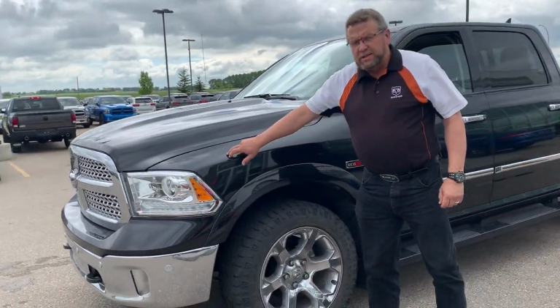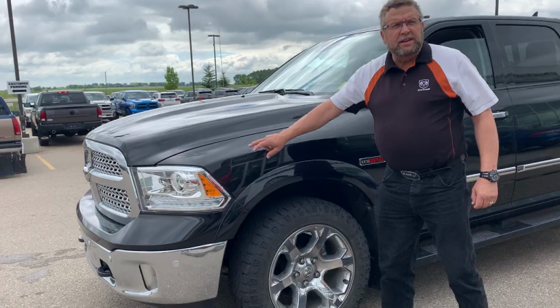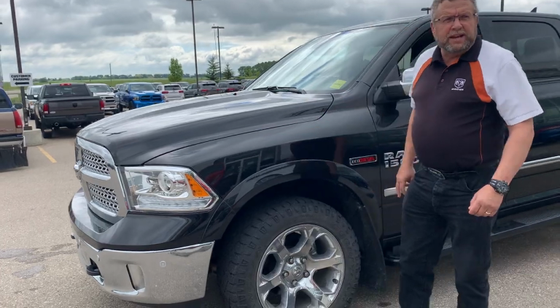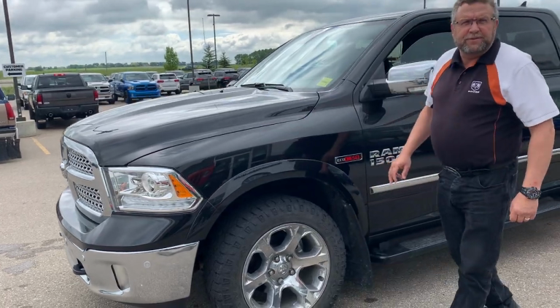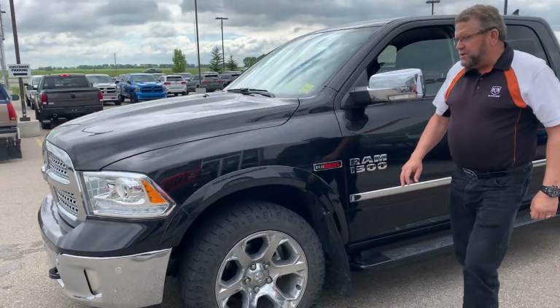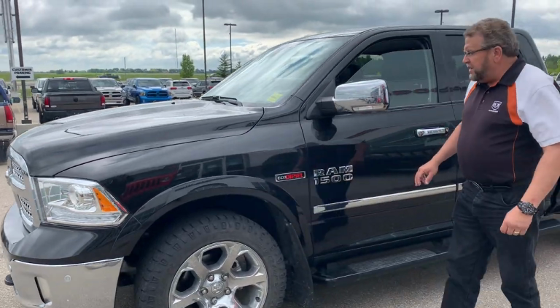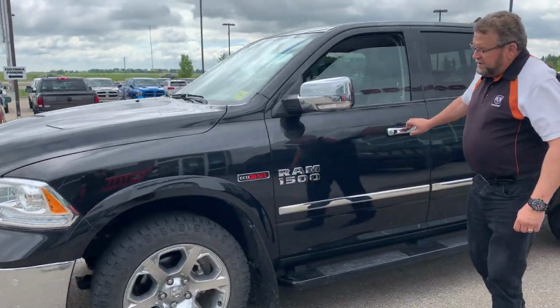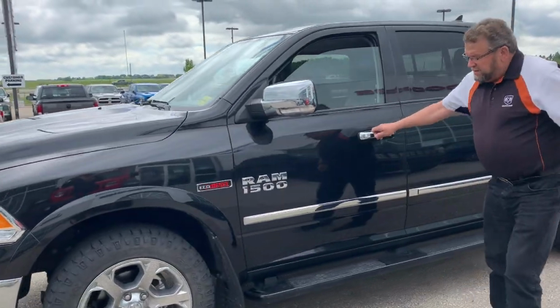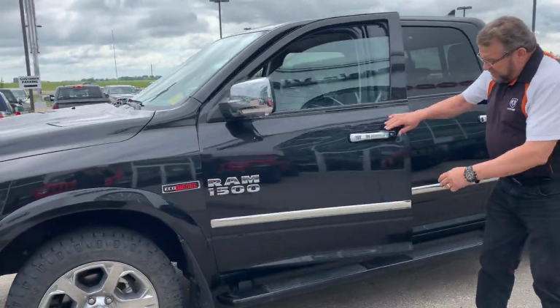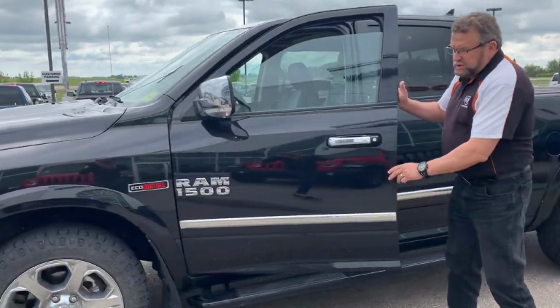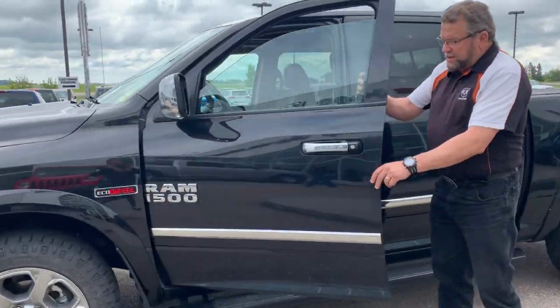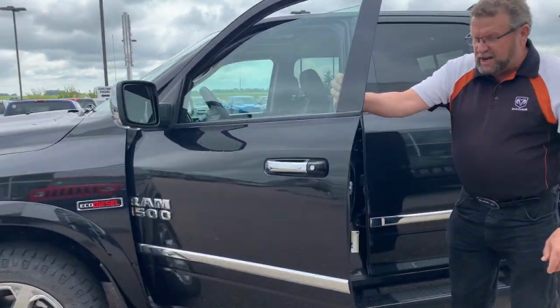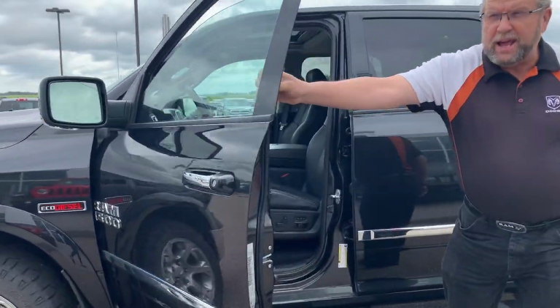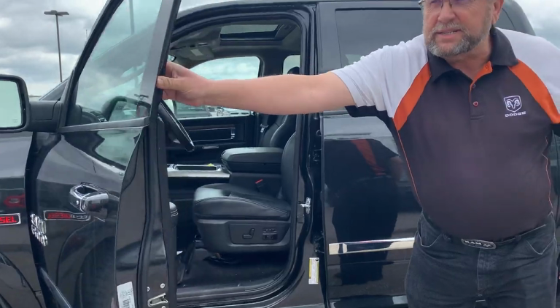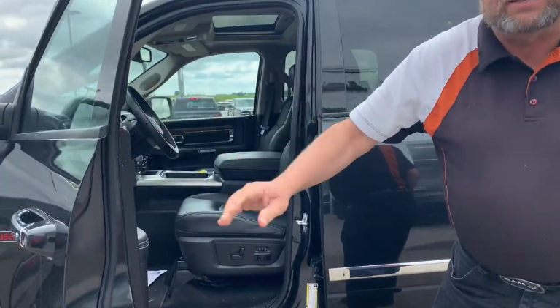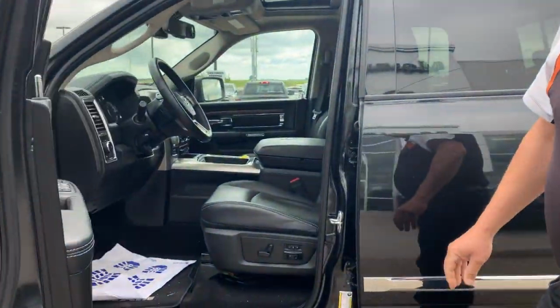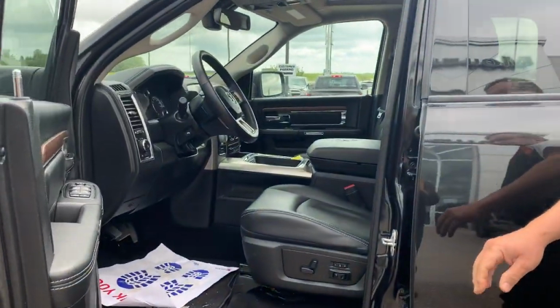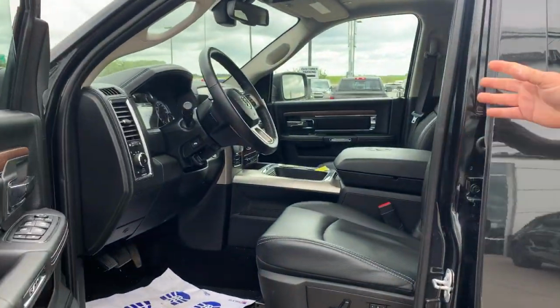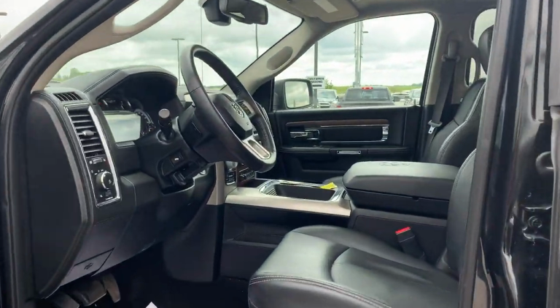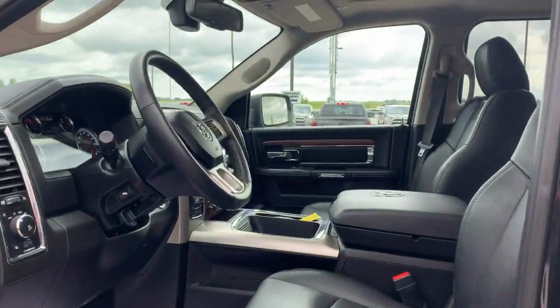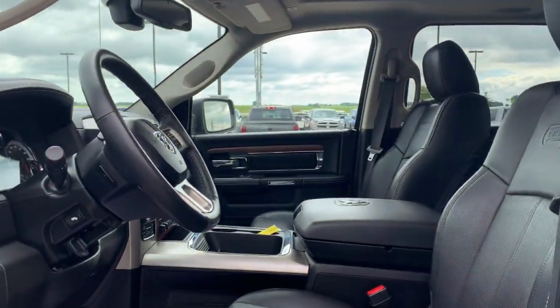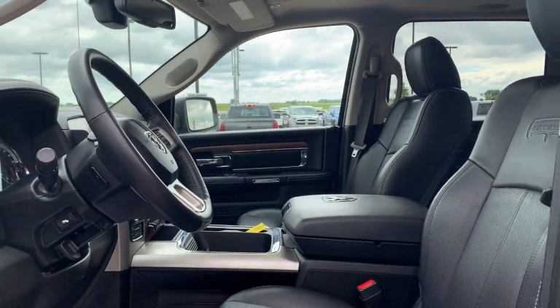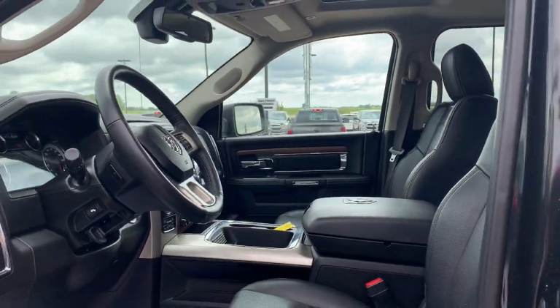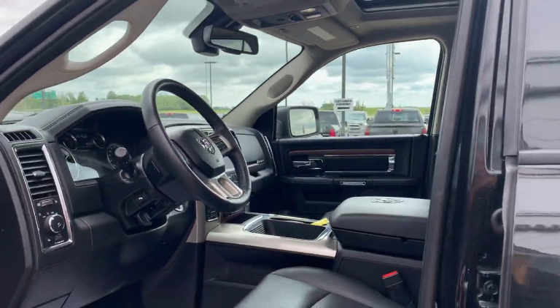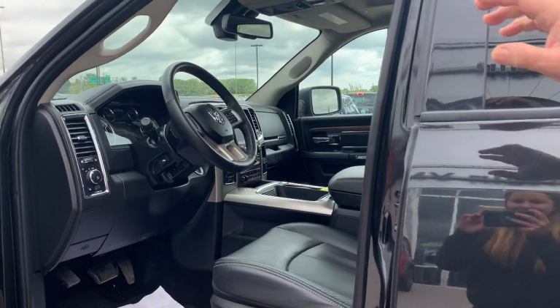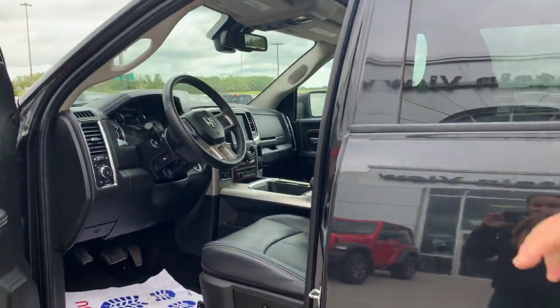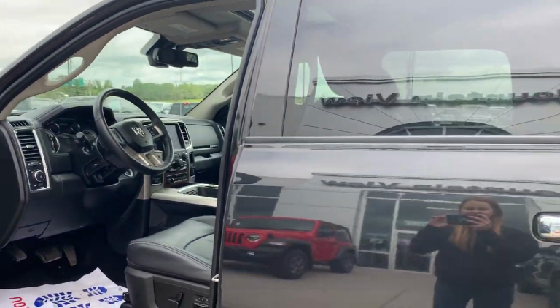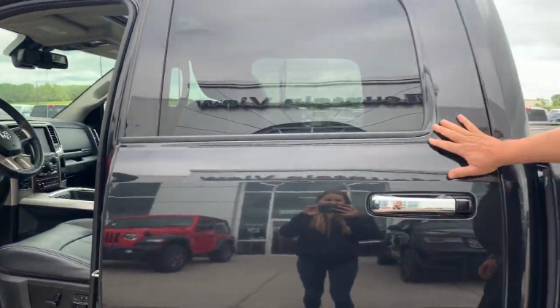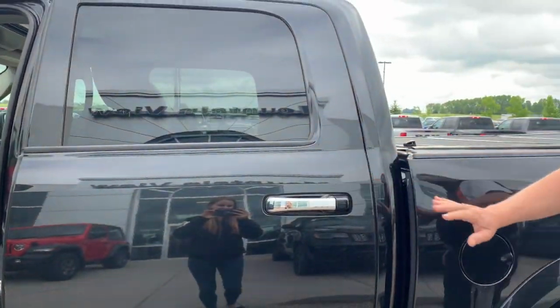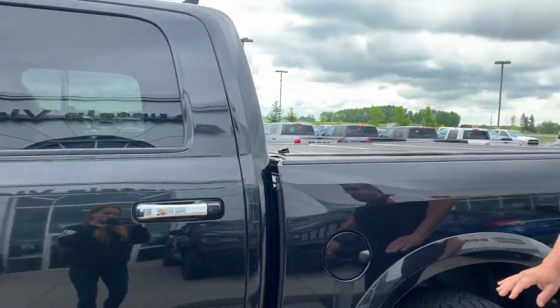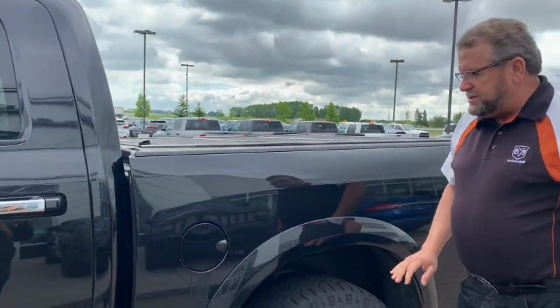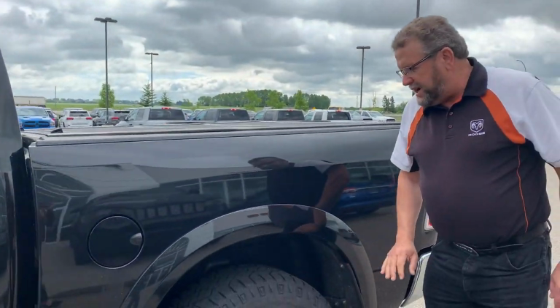Got the protection on the front already. I love the chrome right on the sides. It's got black side steps, 70,000 gauge, navigation, heated seat, power pedals, trailer tow brake, crew cab, lots of space back here.